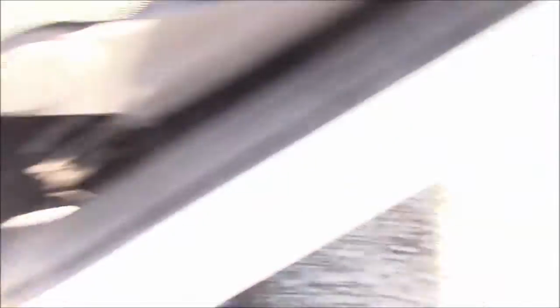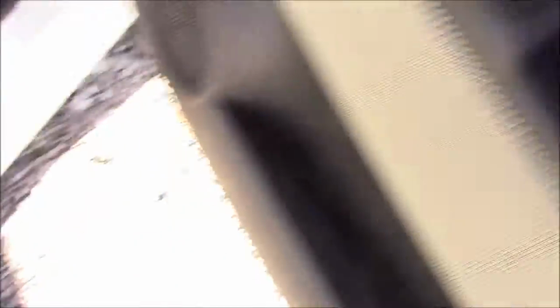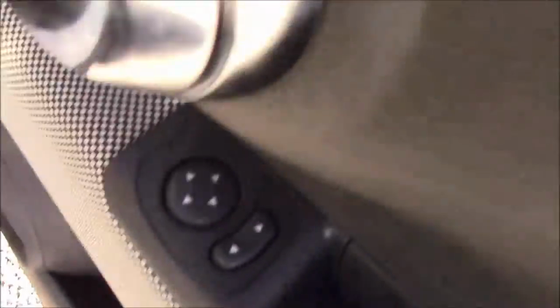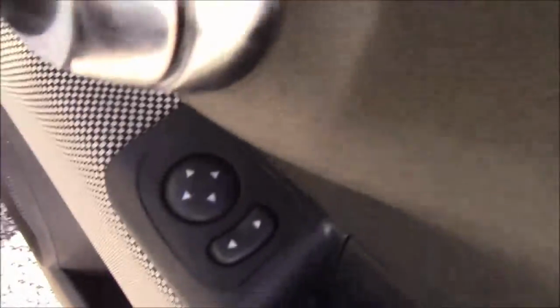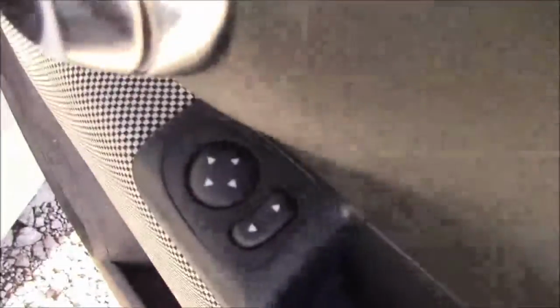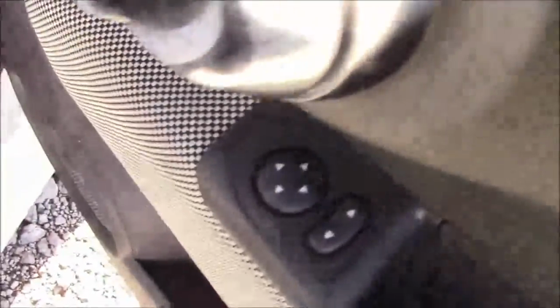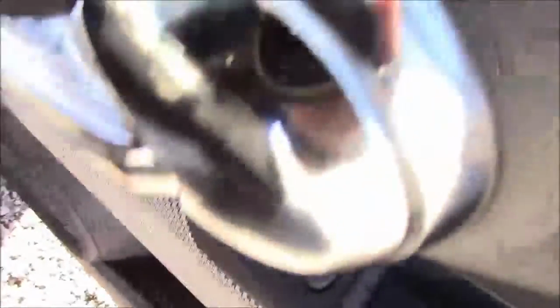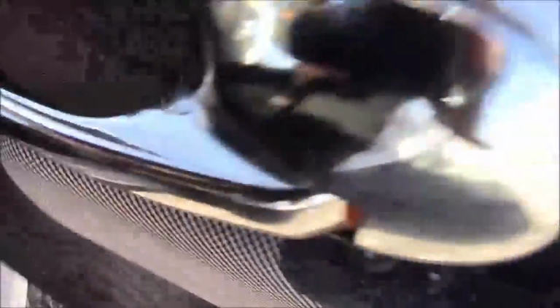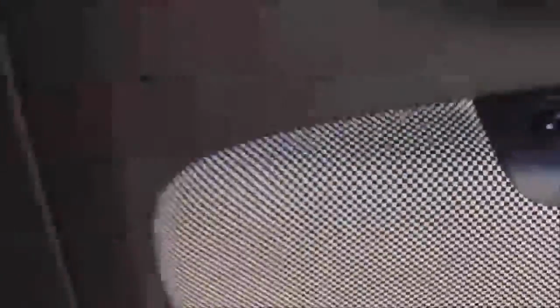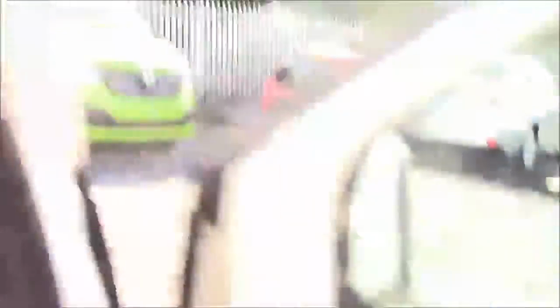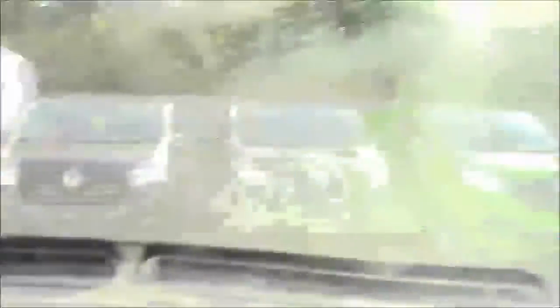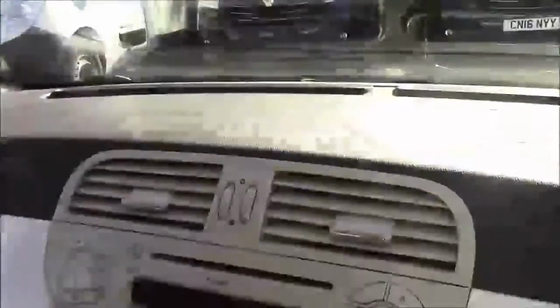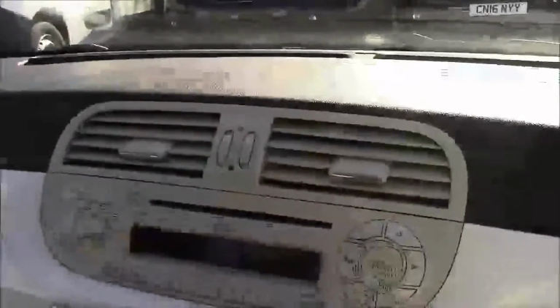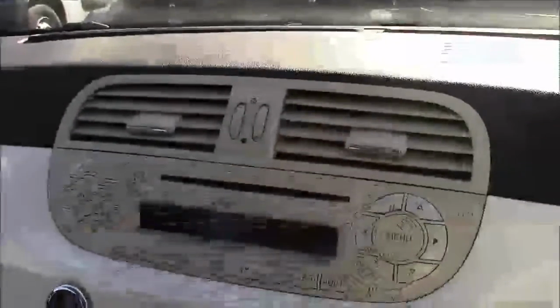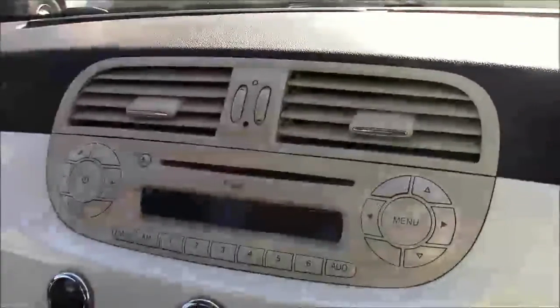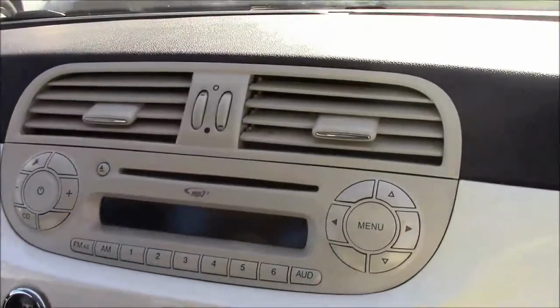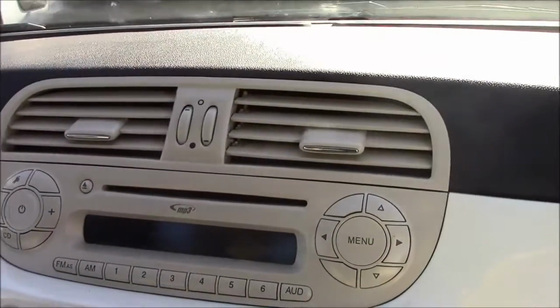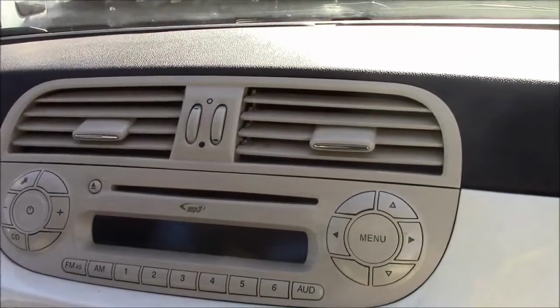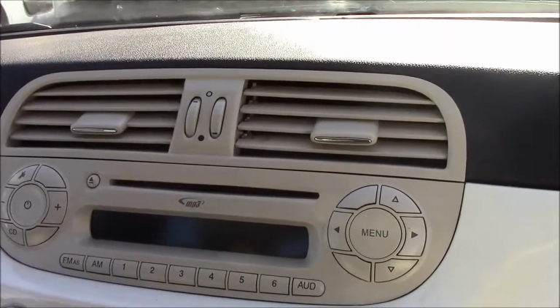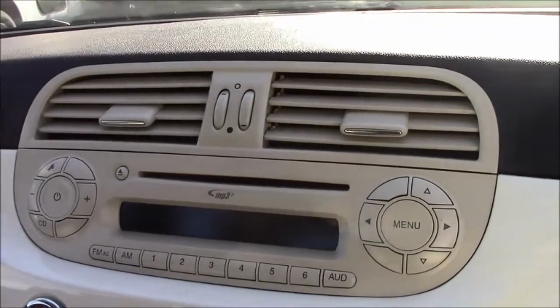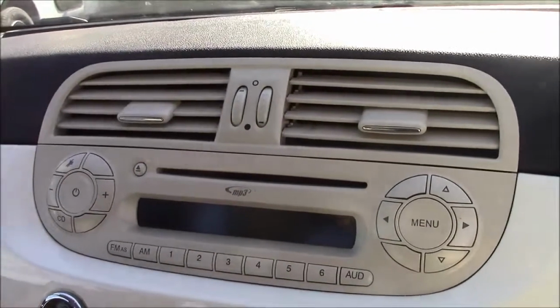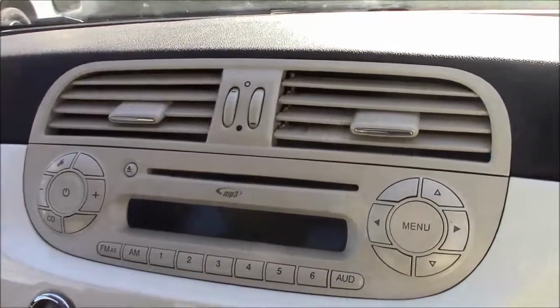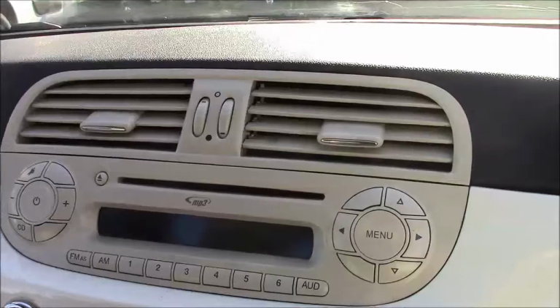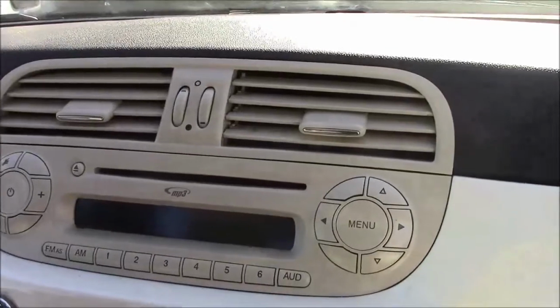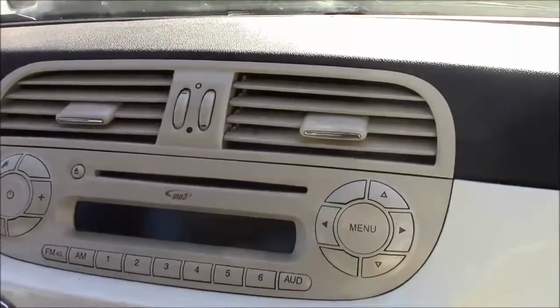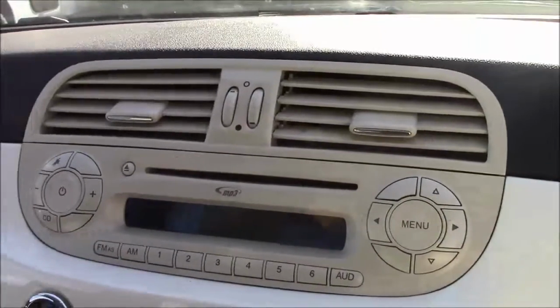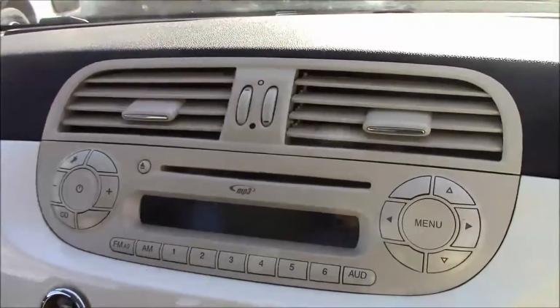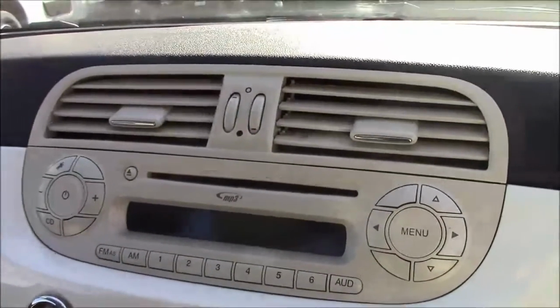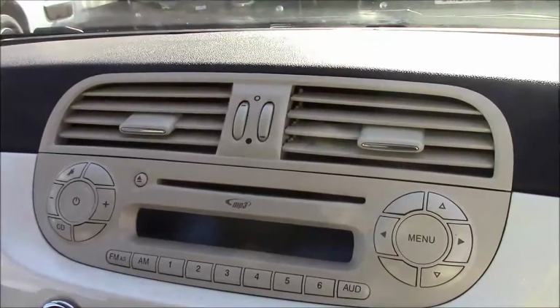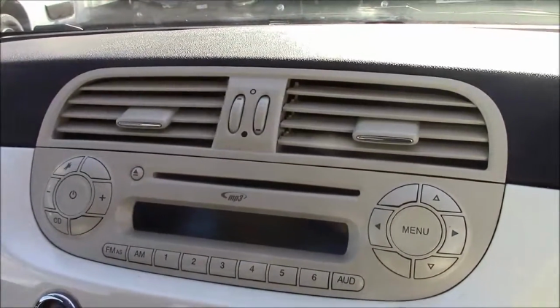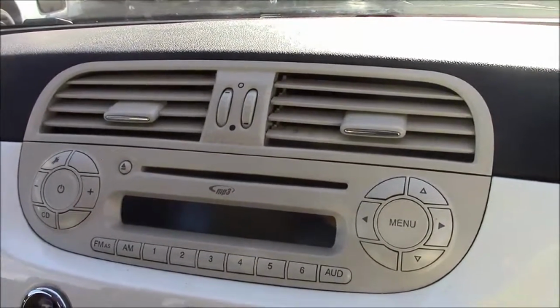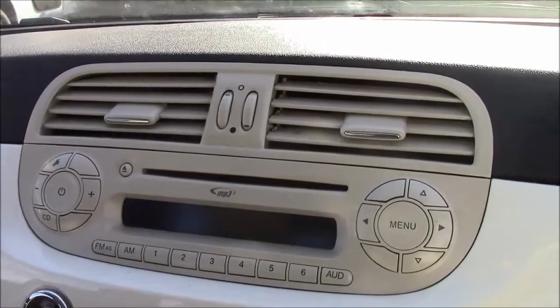On the driver's door you'll find your electric mirror adjustments. Moving inside the vehicle to the centre console, this is your CD radio display. It comes with Bluetooth connectivity, which allows you to answer phone calls while safely on the move. Additionally, you can stream your media from Bluetooth-compatible devices straight to the car without the need for any wires.